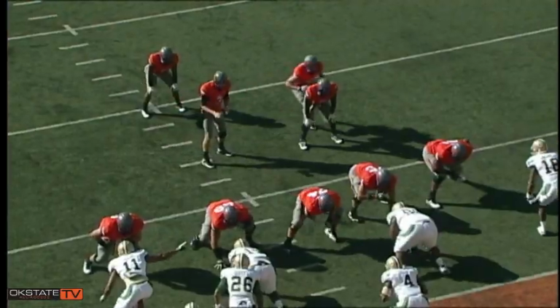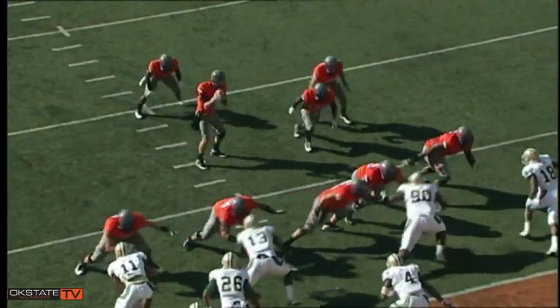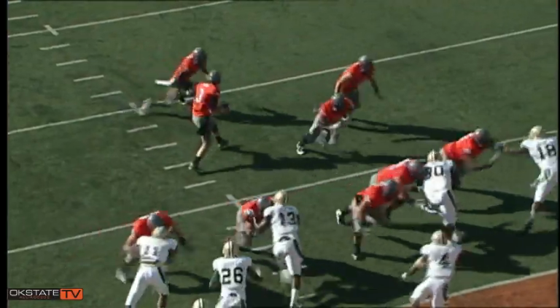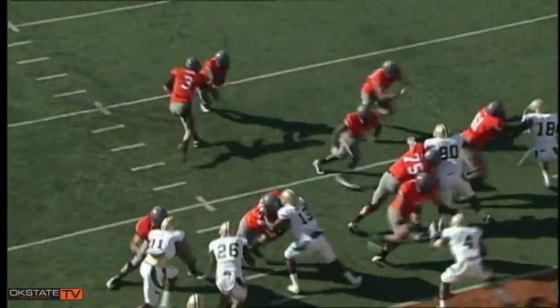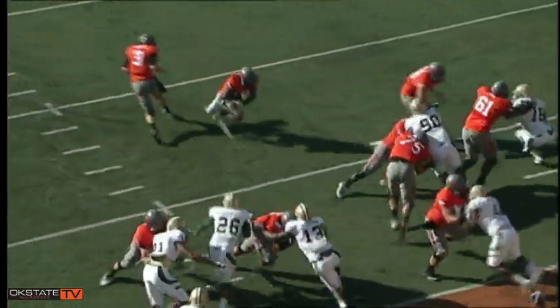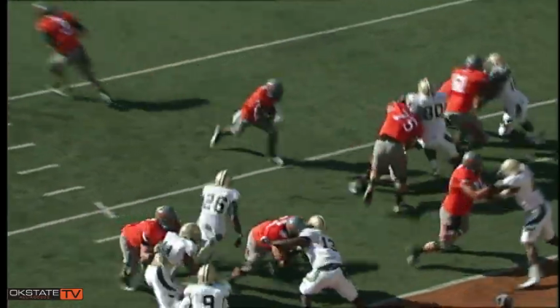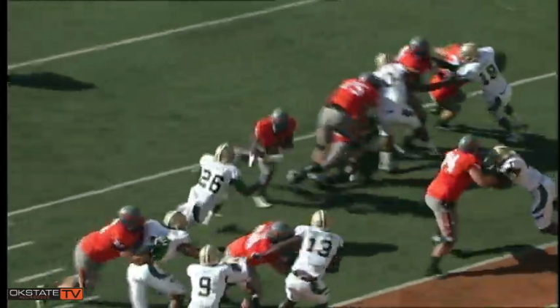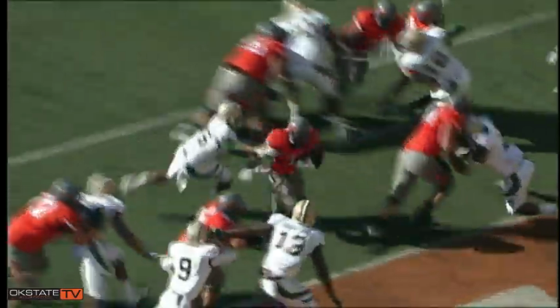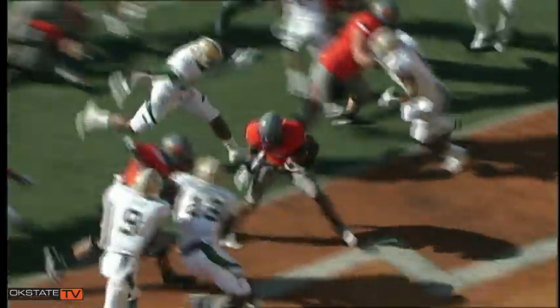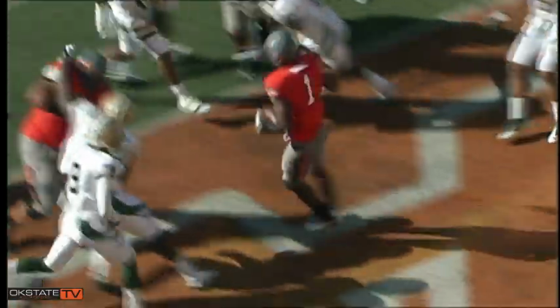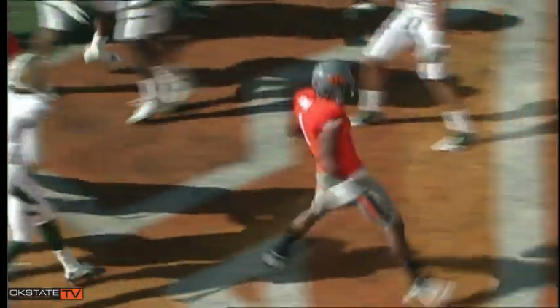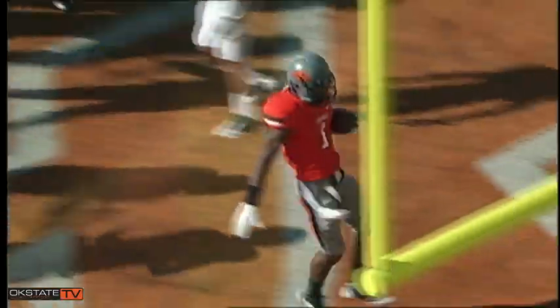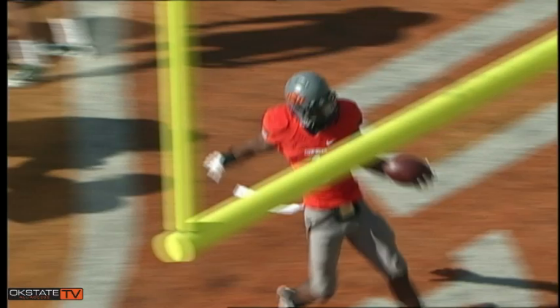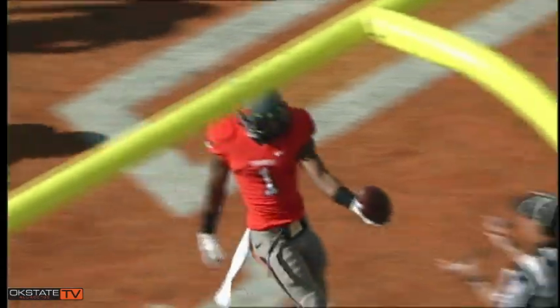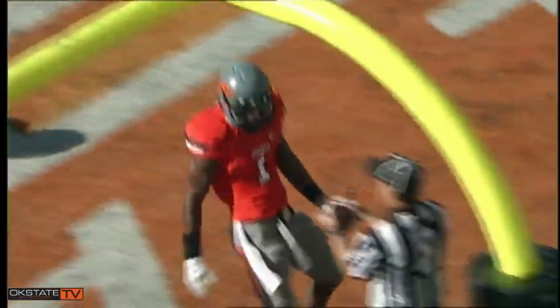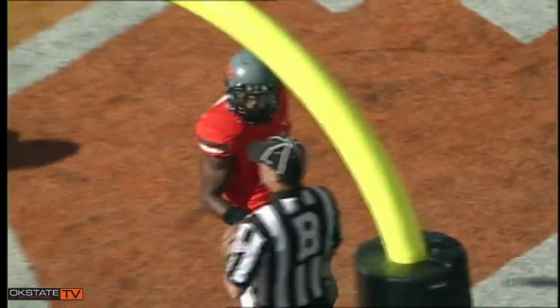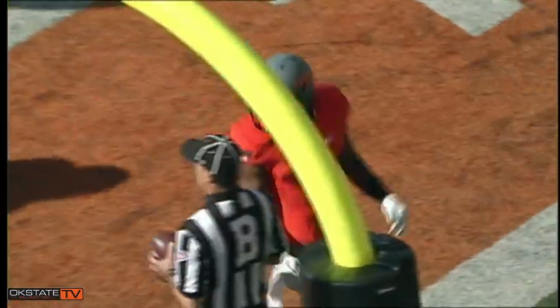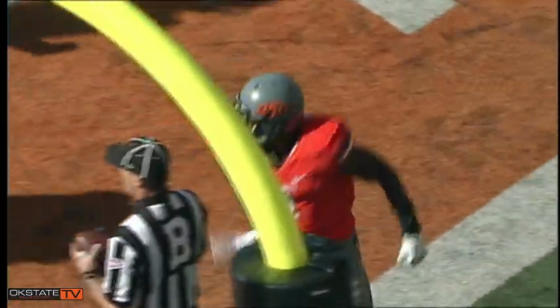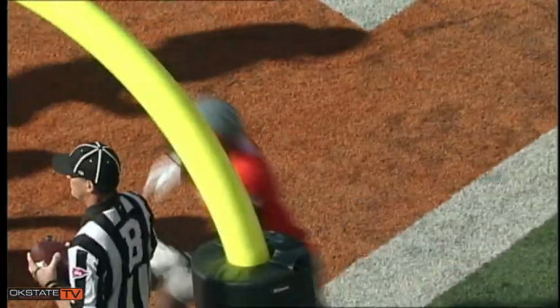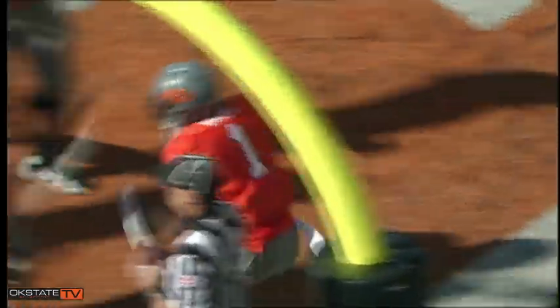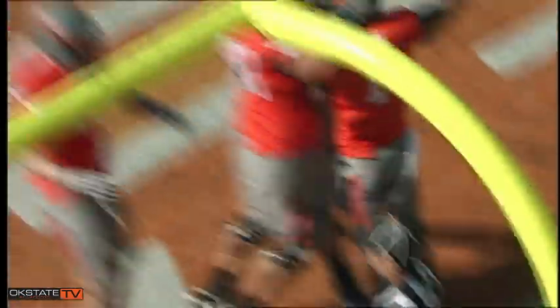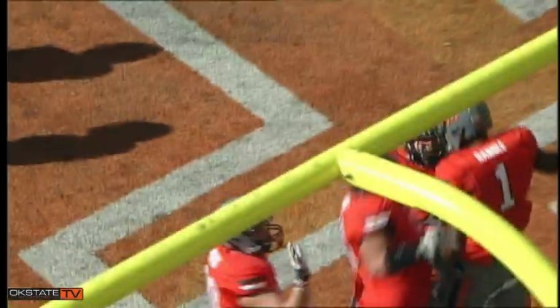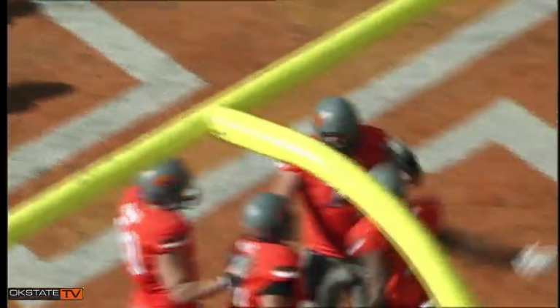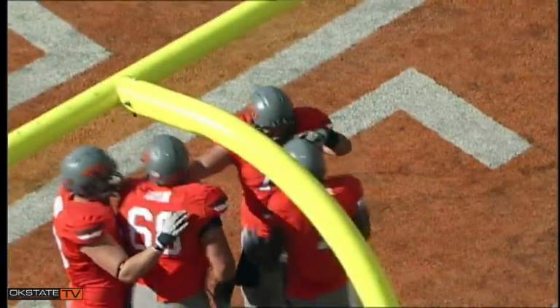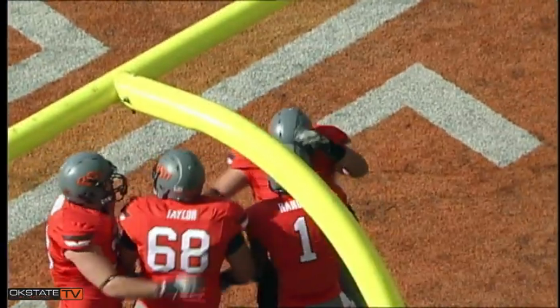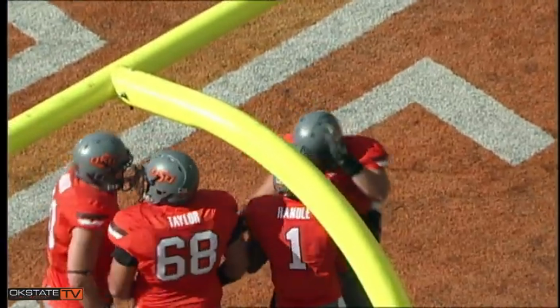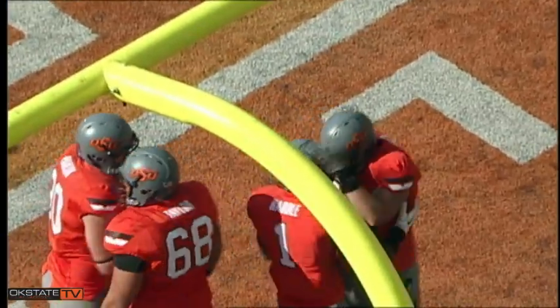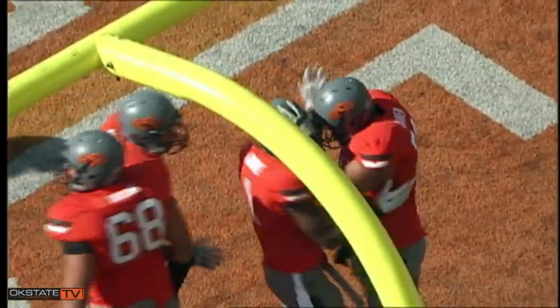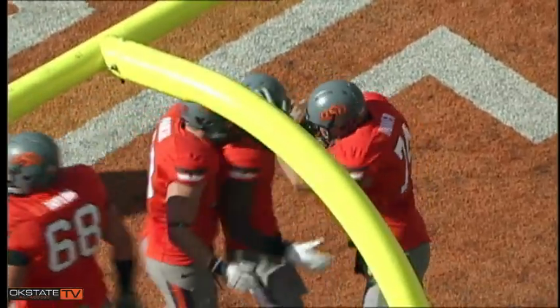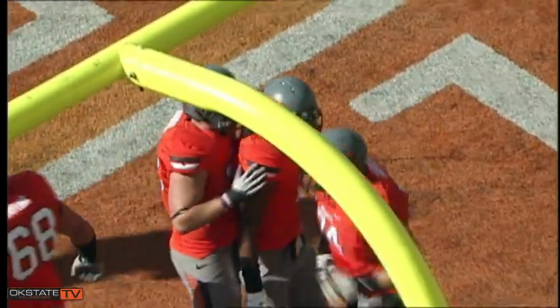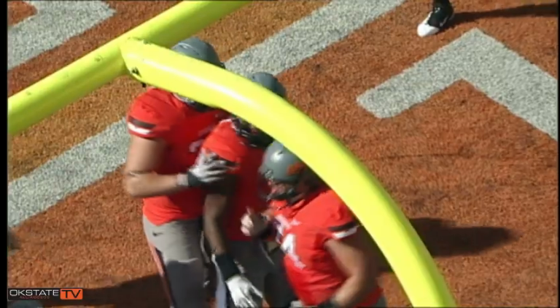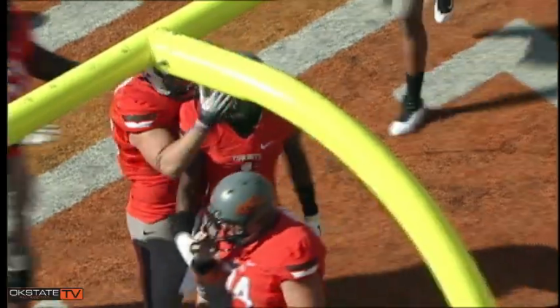Diamond formation, Wheaton gets a shotgun snap, hands it off to Randall up the middle, and he races into the end zone! Pistols firing — touchdown Oklahoma State! Joseph Randall!